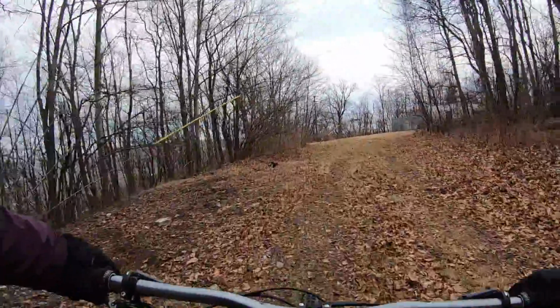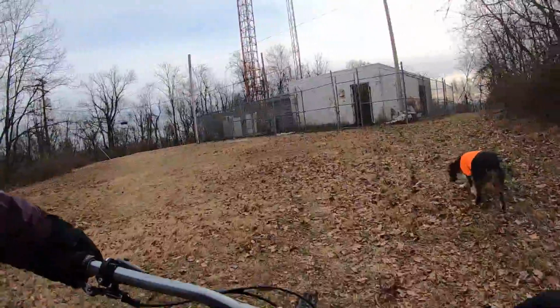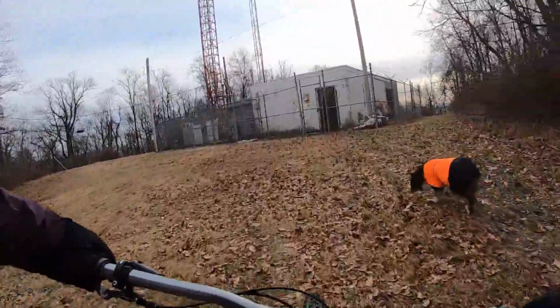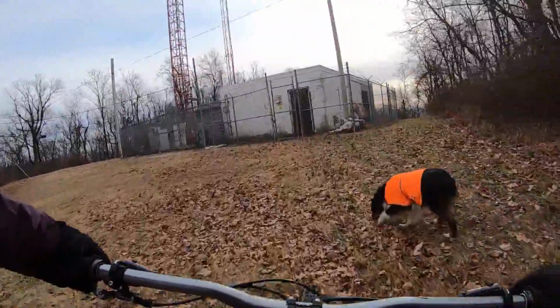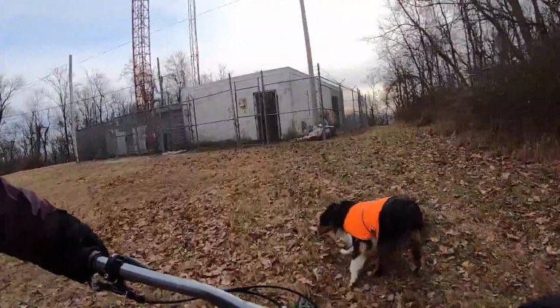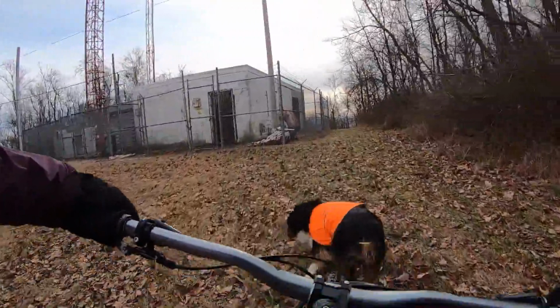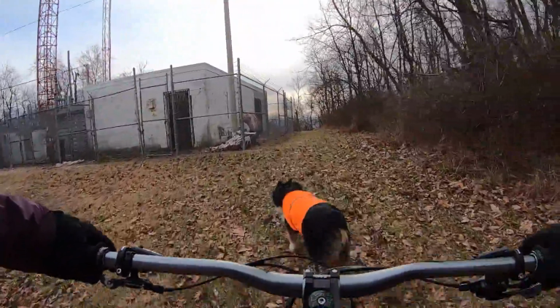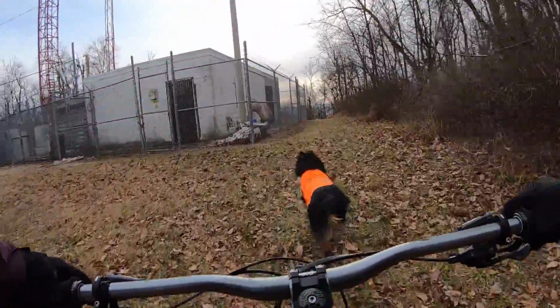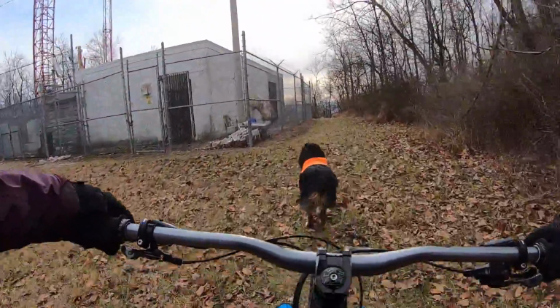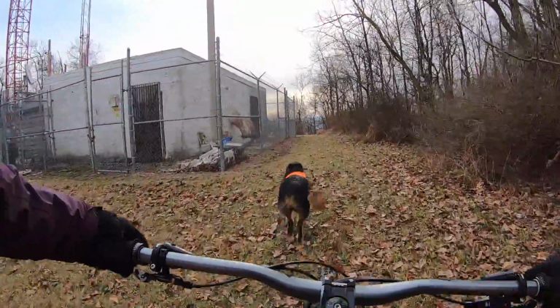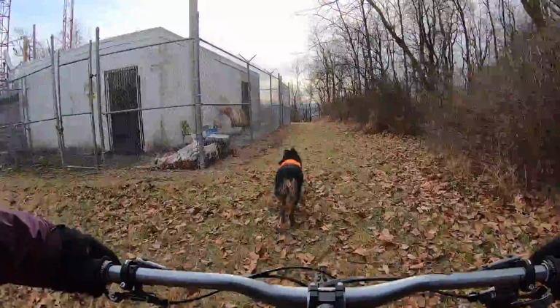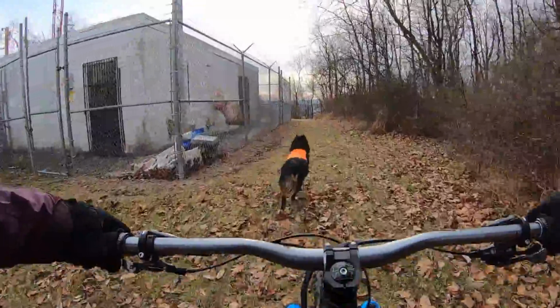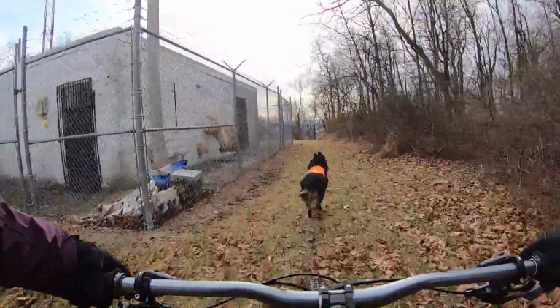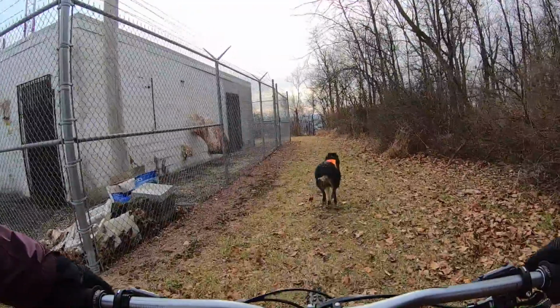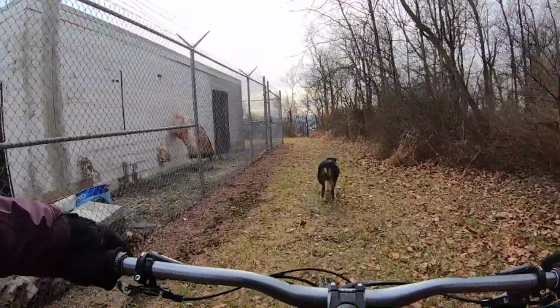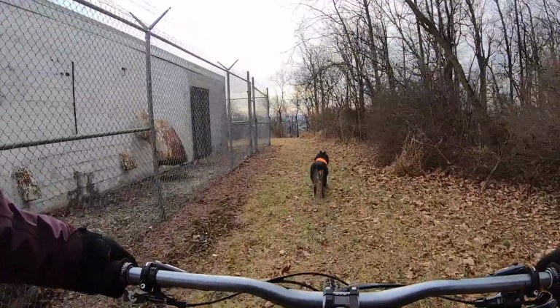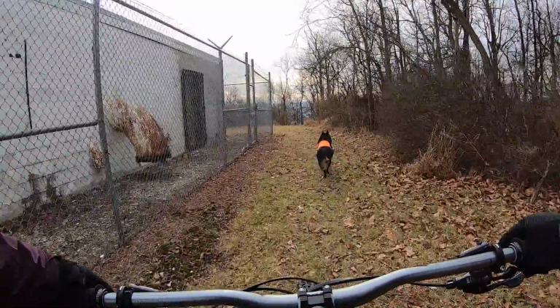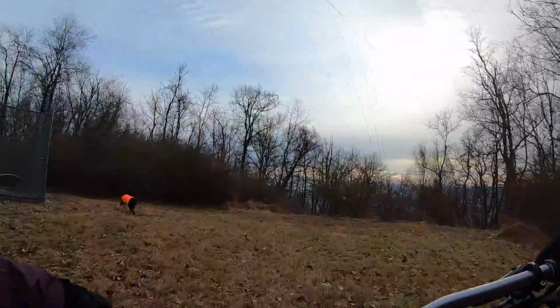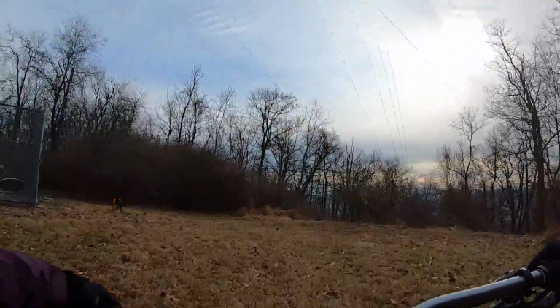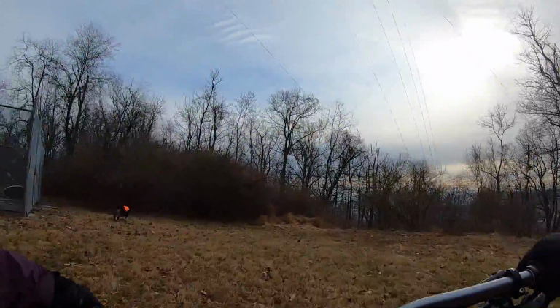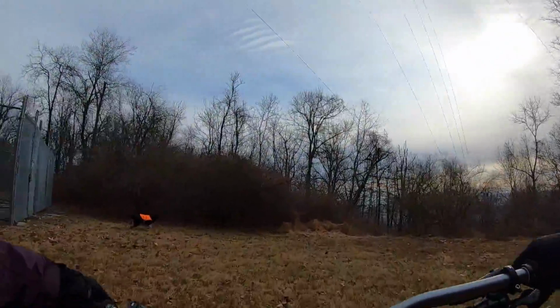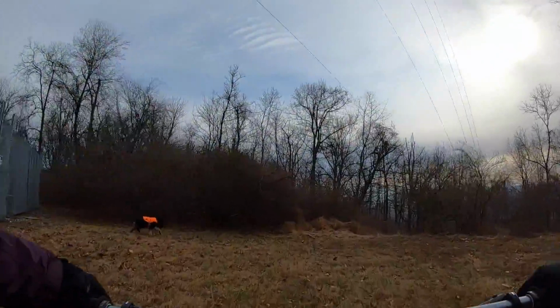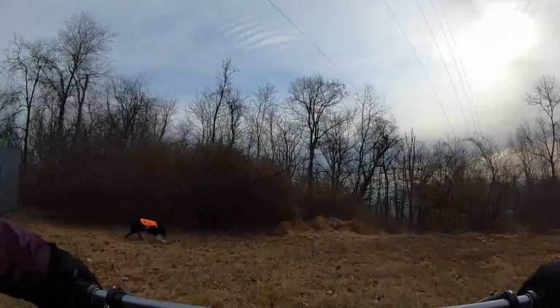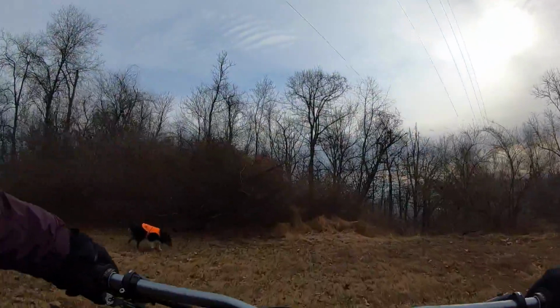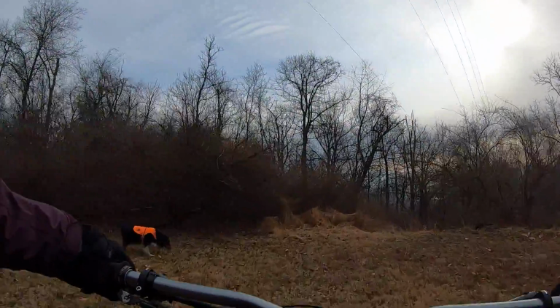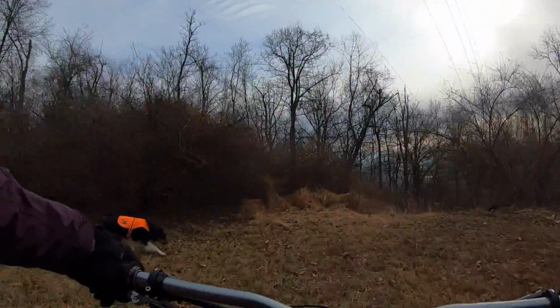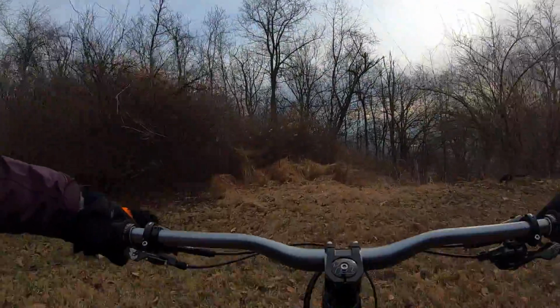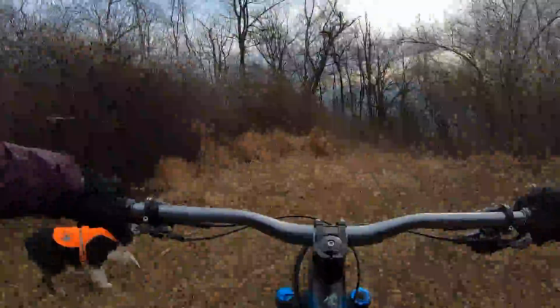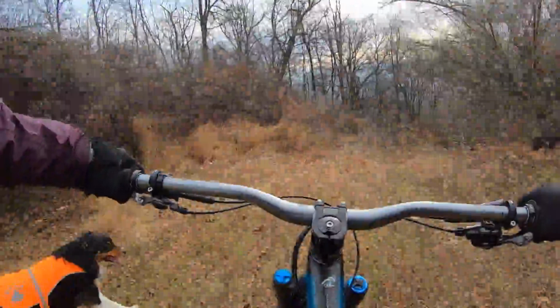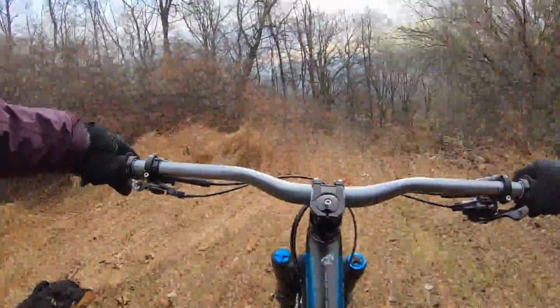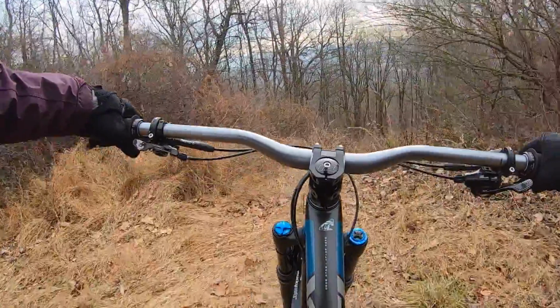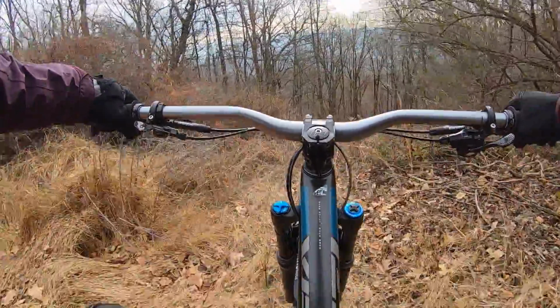We're going to cut behind the tower here. It's a little loose and there's a wire by your head you've got to watch out for, so stay low.